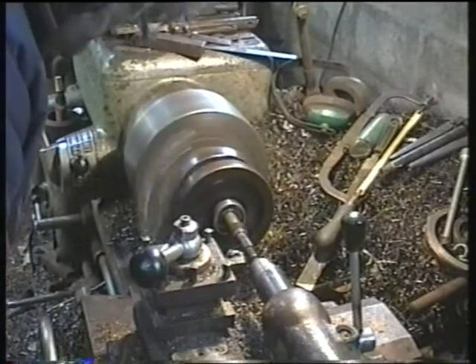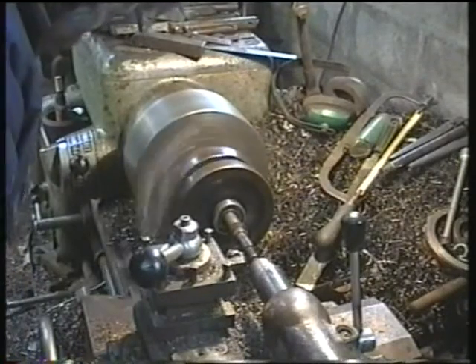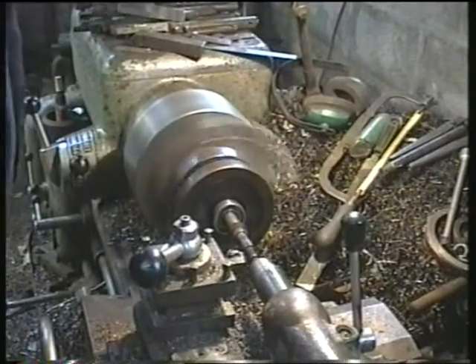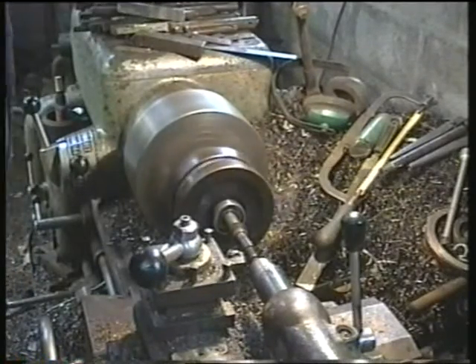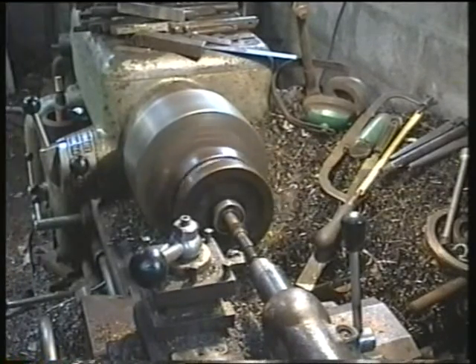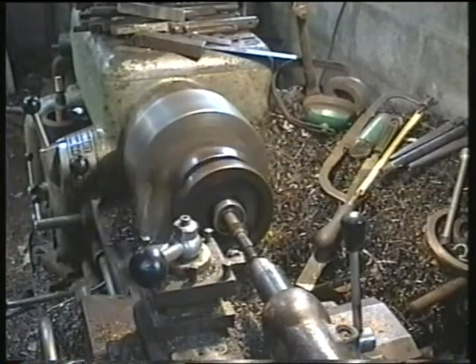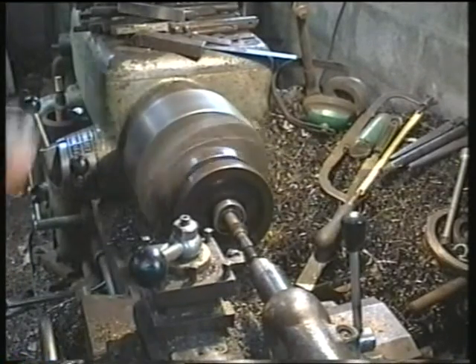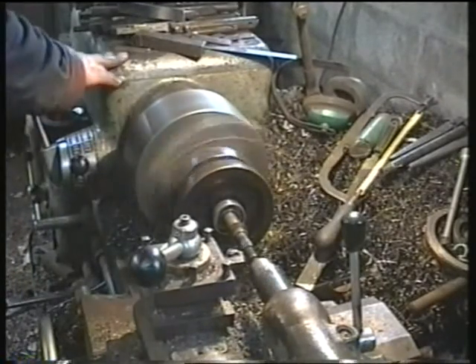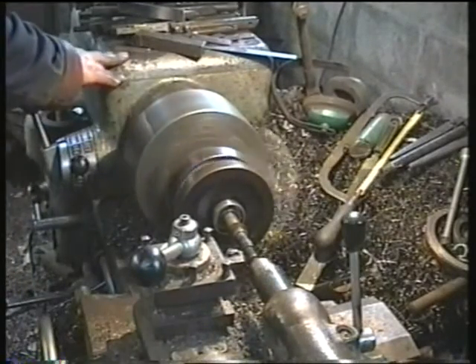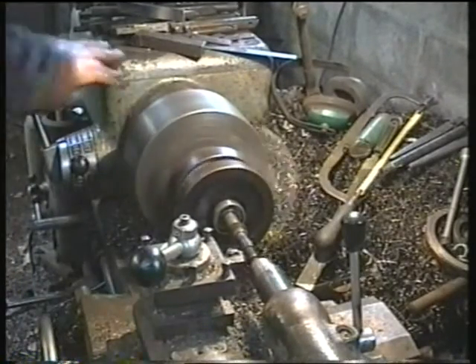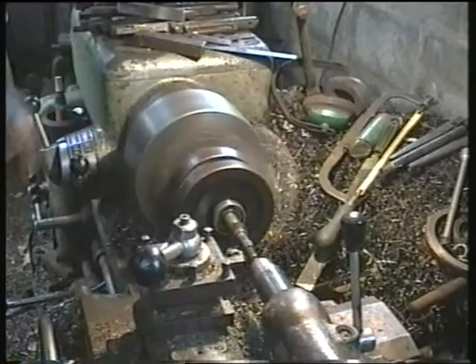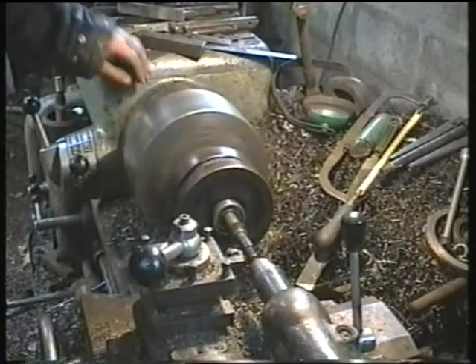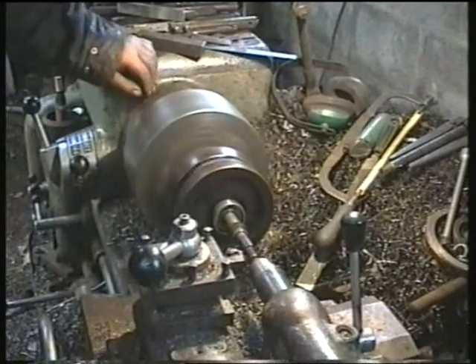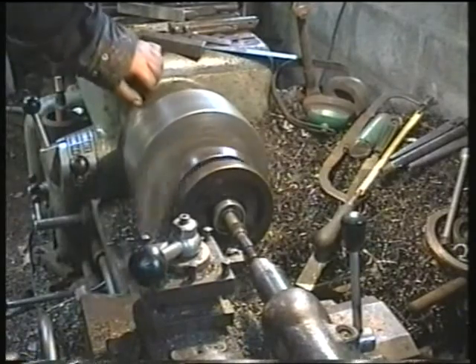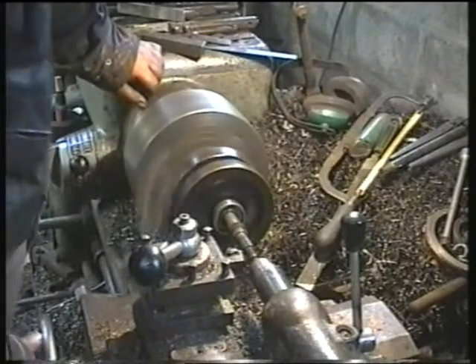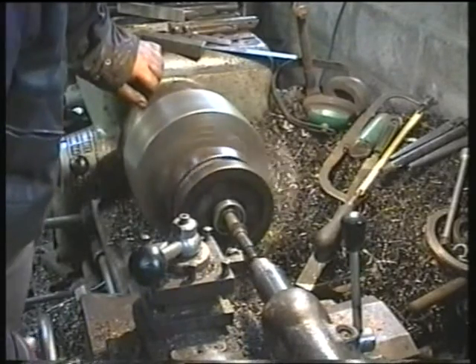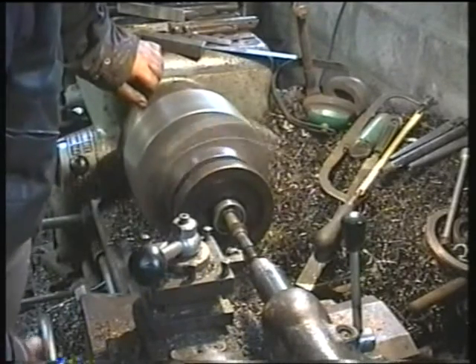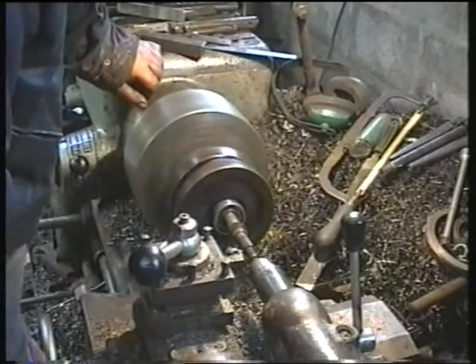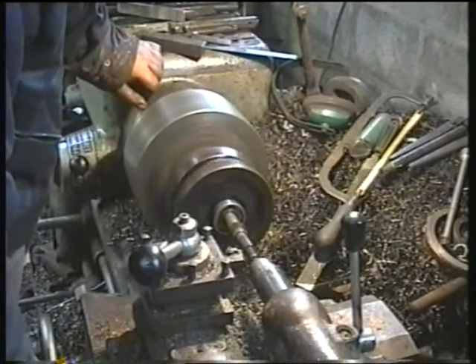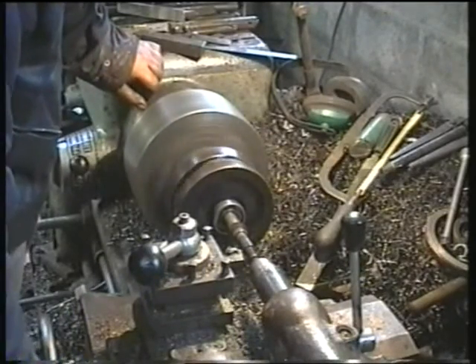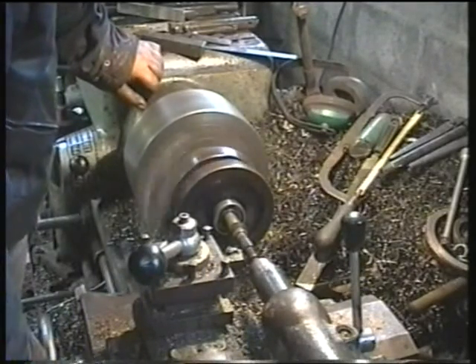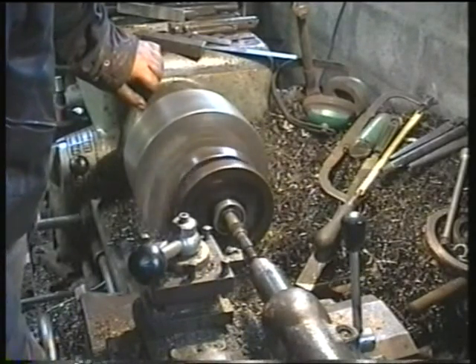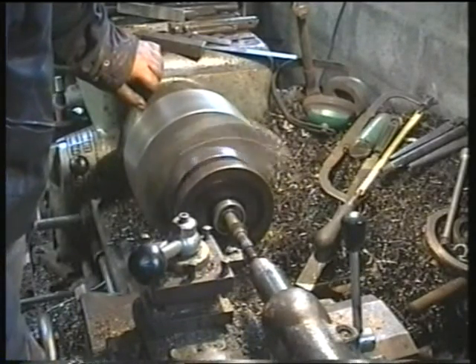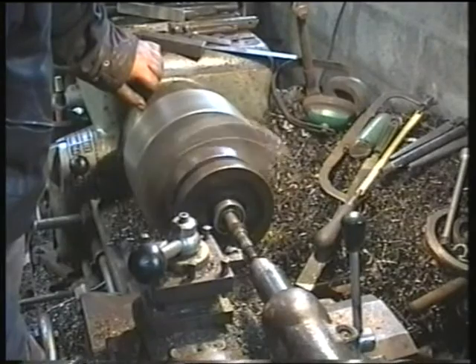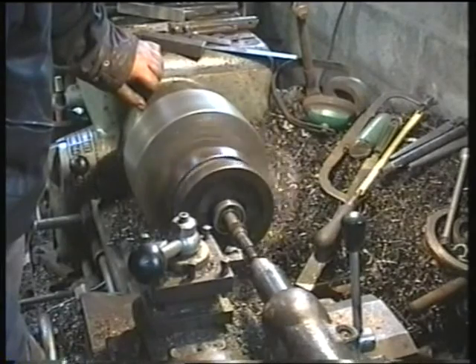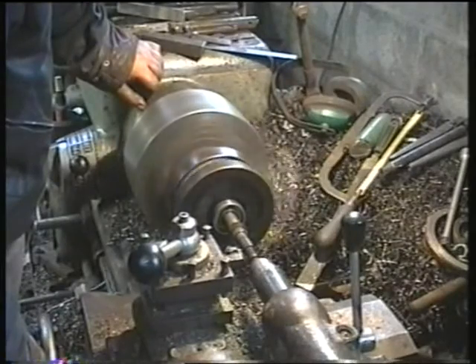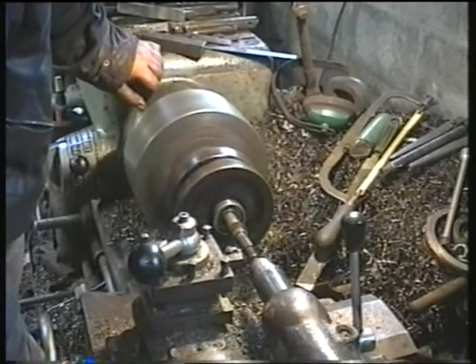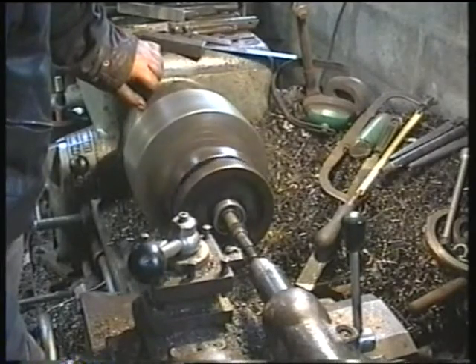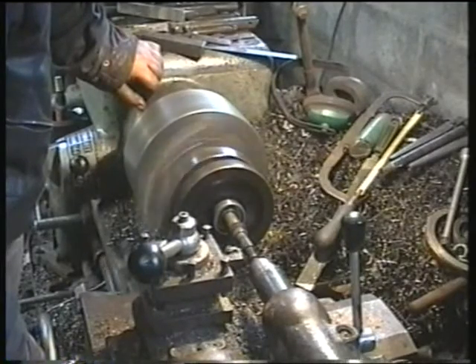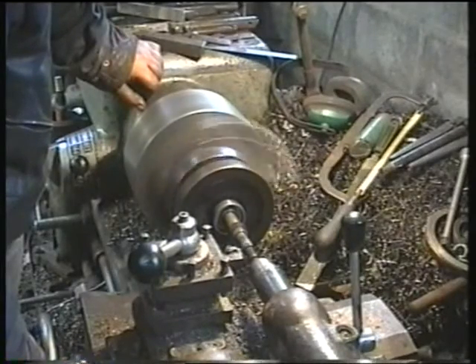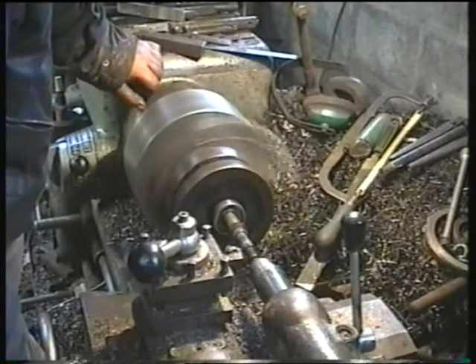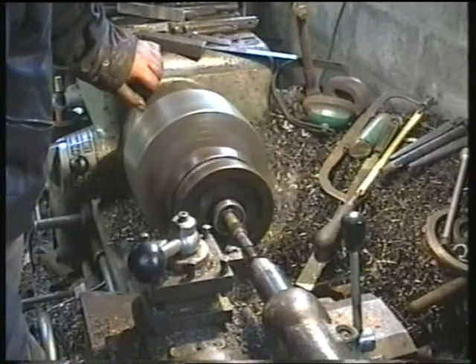This first cut was a light cut just to see if I was anywhere close. Even though I dialed it in on the main part of the shaft, to me it looked as if there was a little bit of a wobble on the part I was machining.